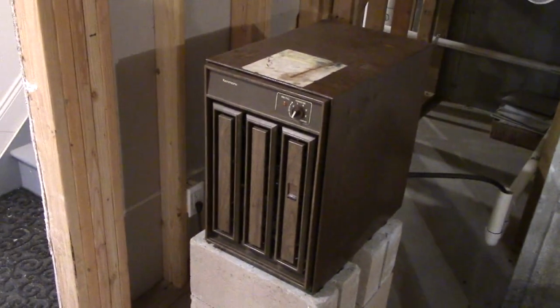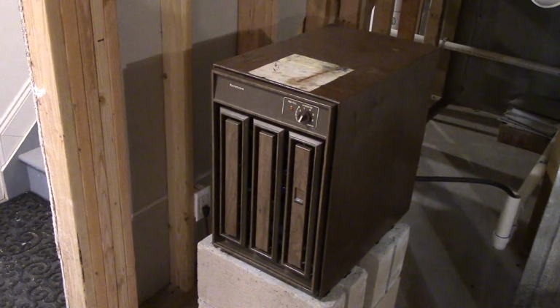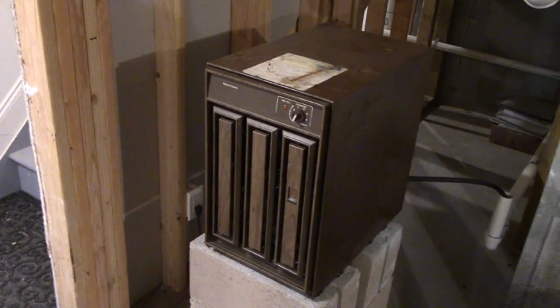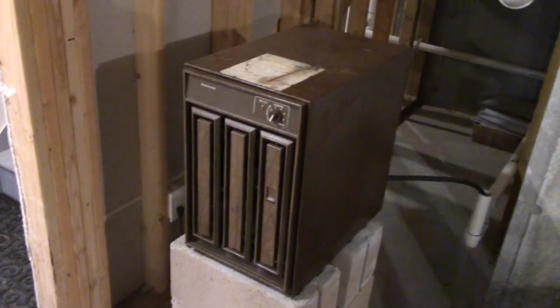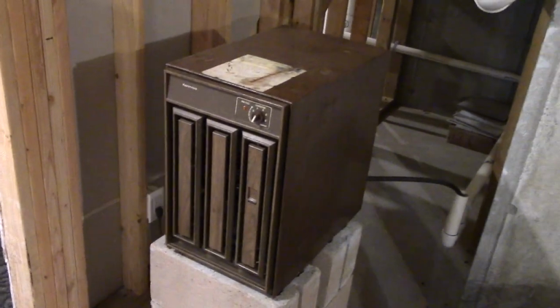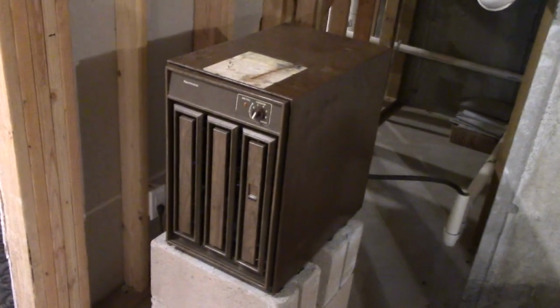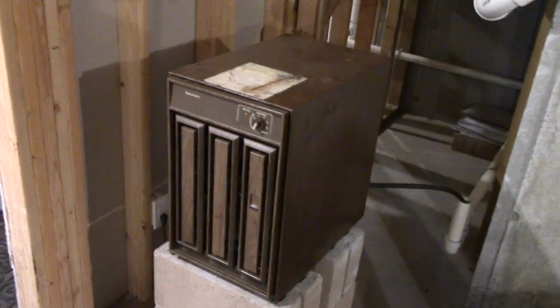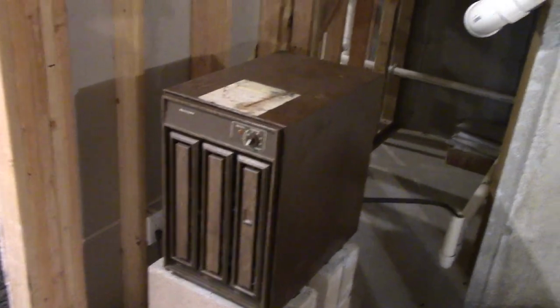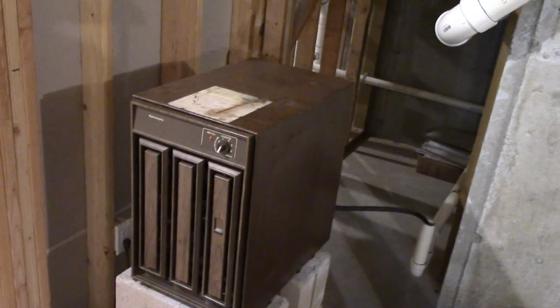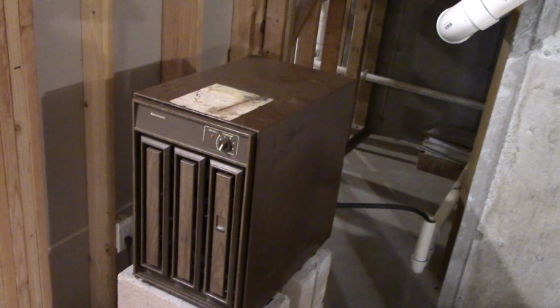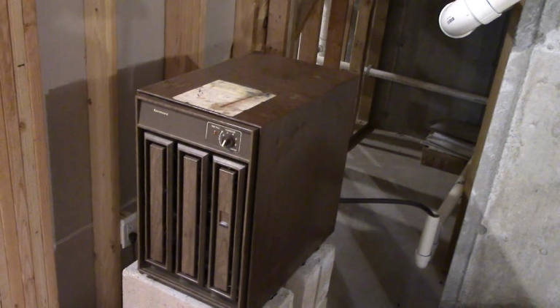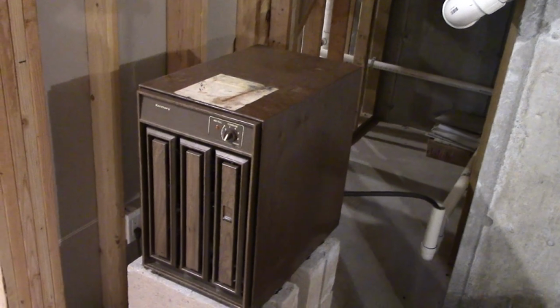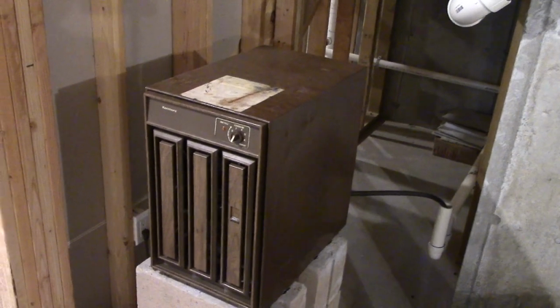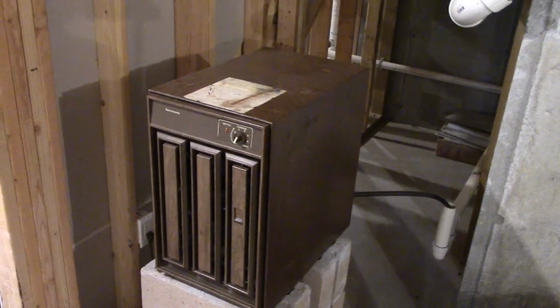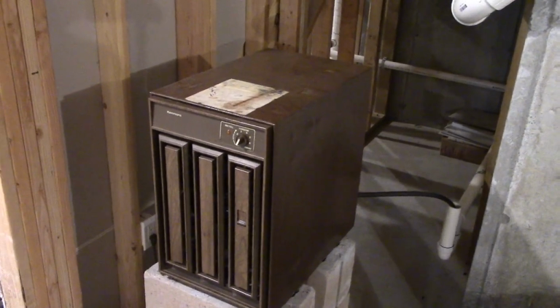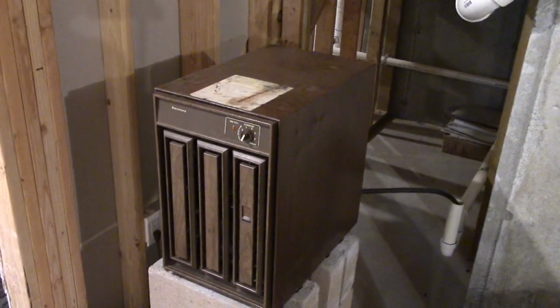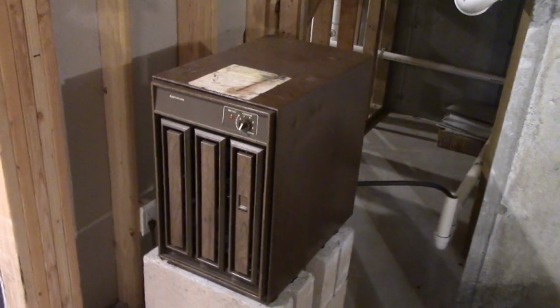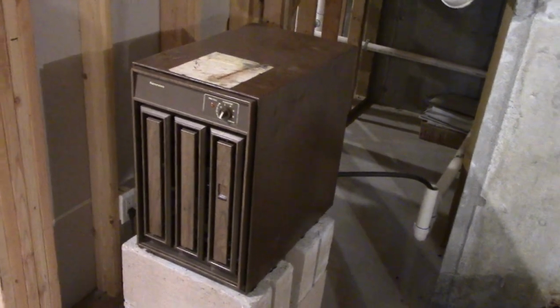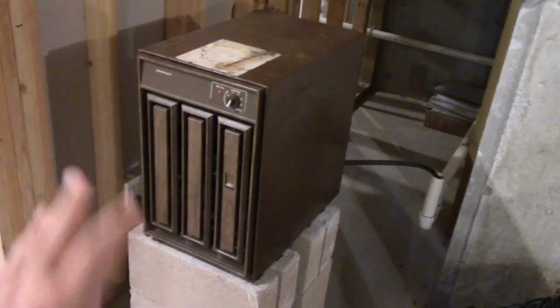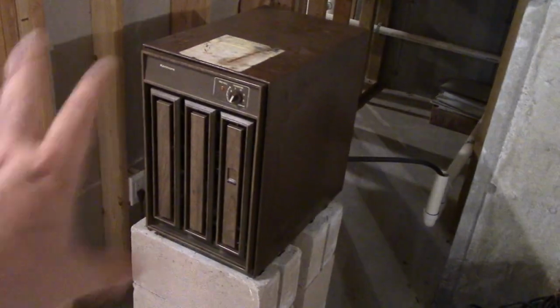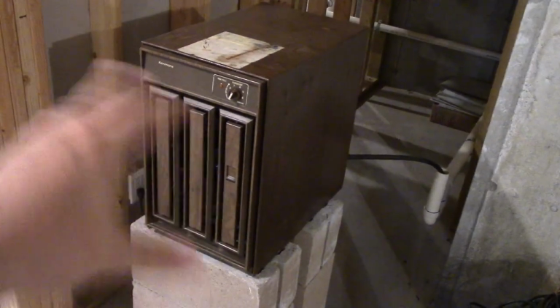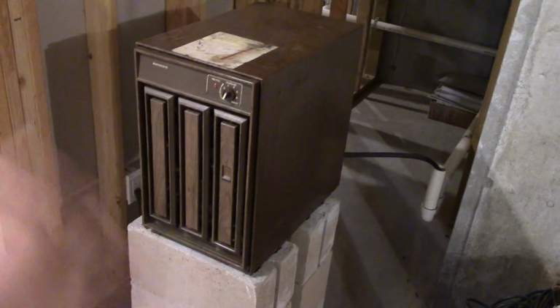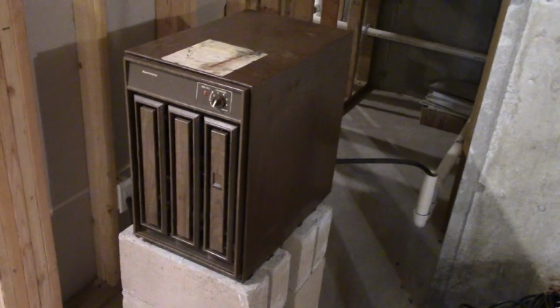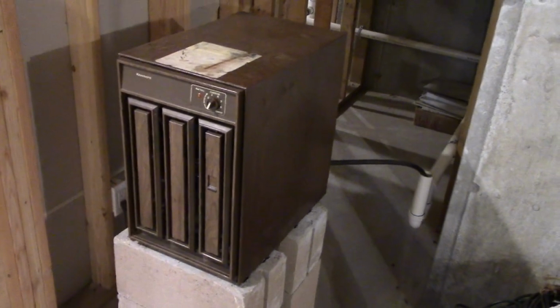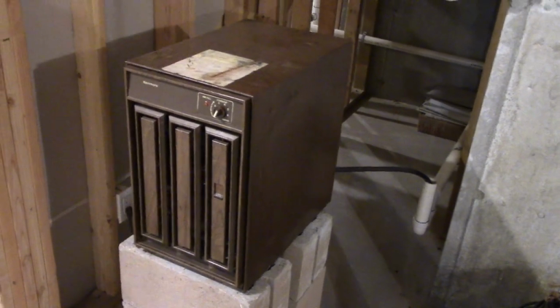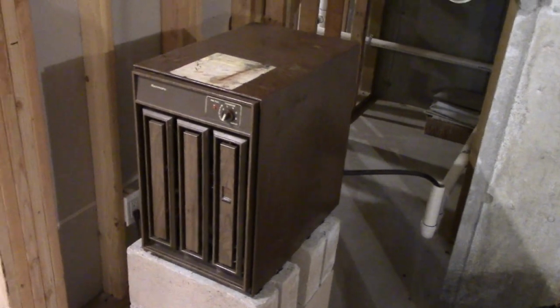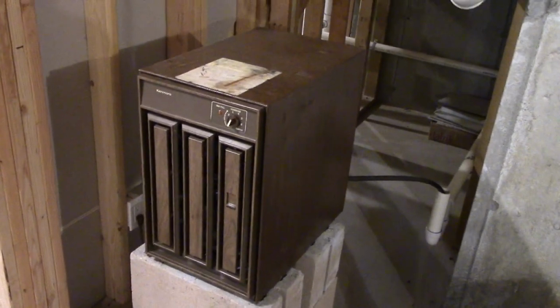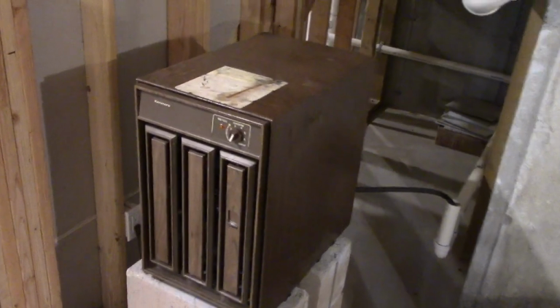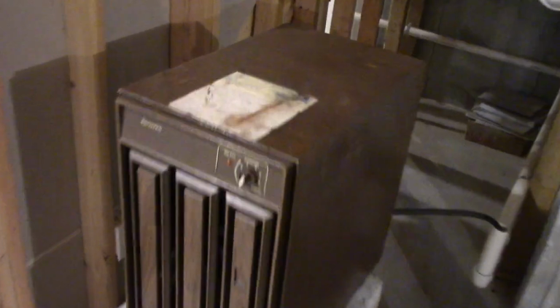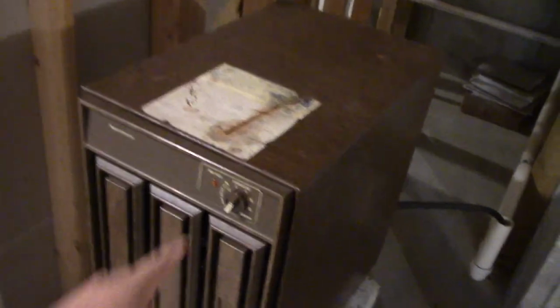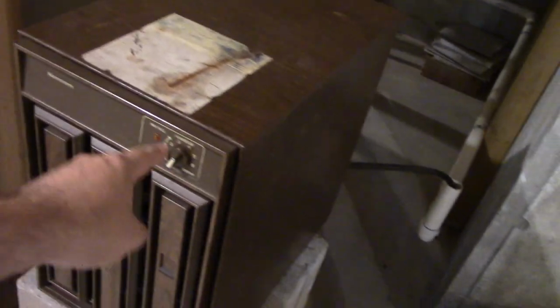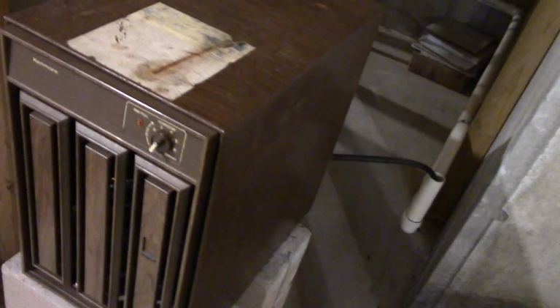Hey everyone, I'm down here currently in the basement with the Kenmore dehumidifier again, and unfortunately we're having a little bit of a problem. Not the dehumidifier itself — the compressor, the fan, that's all working fine — but we're having a problem with the humidistat here.